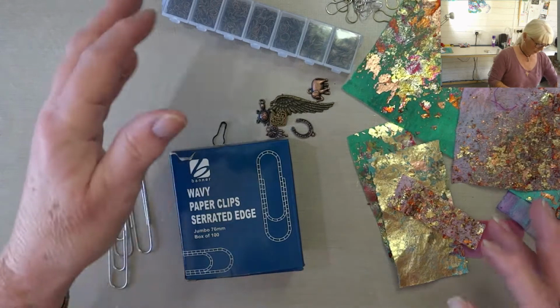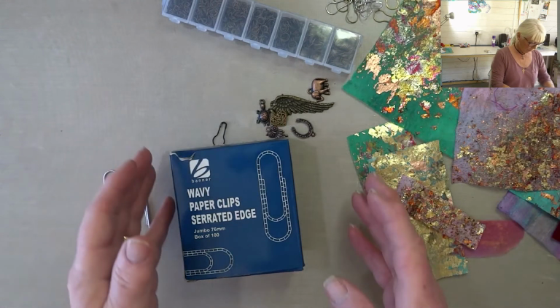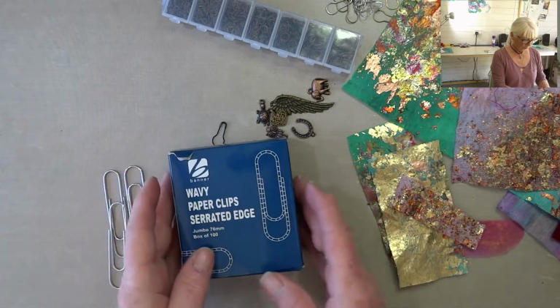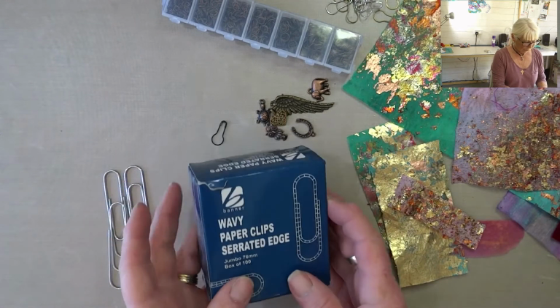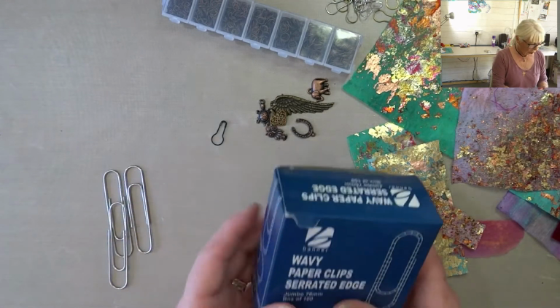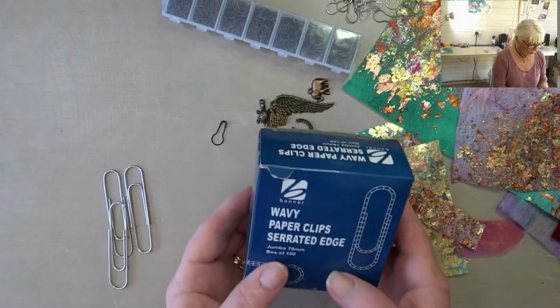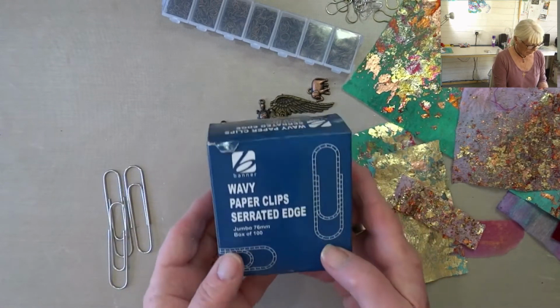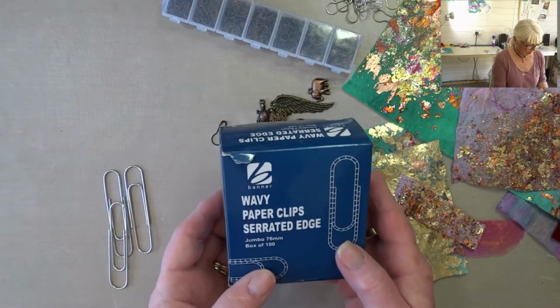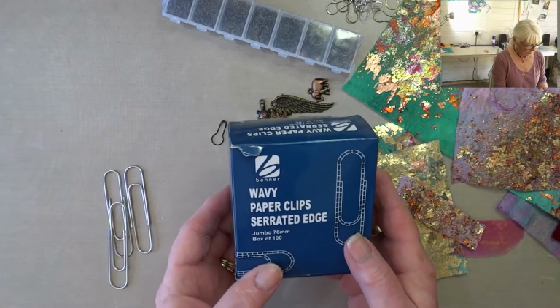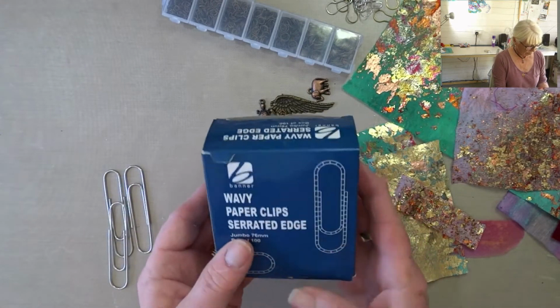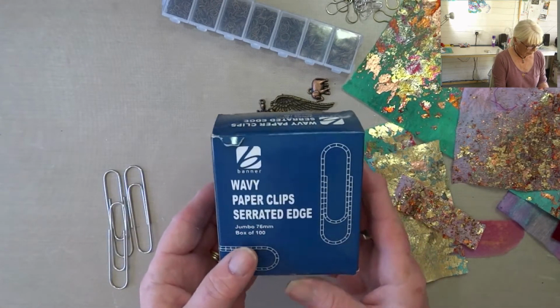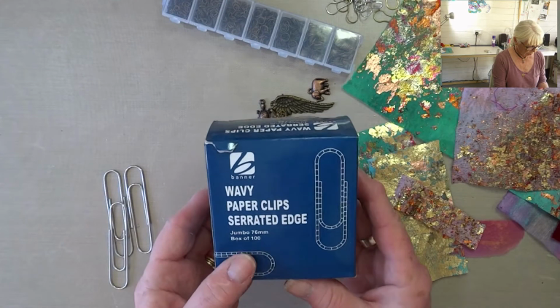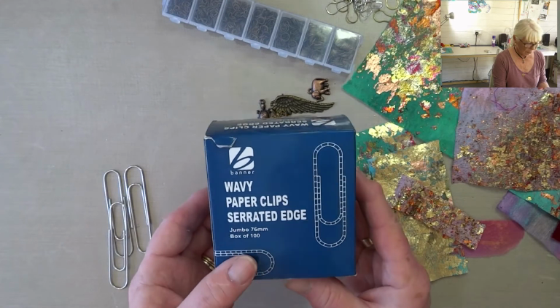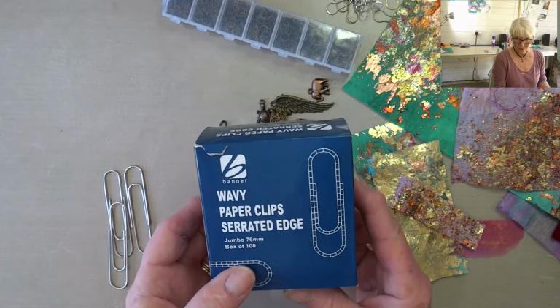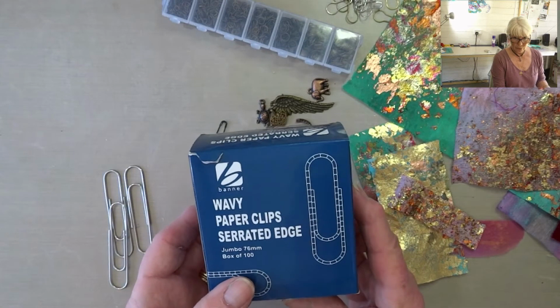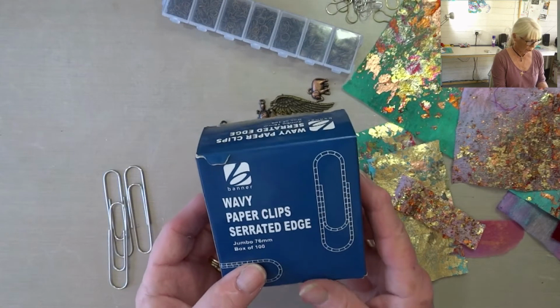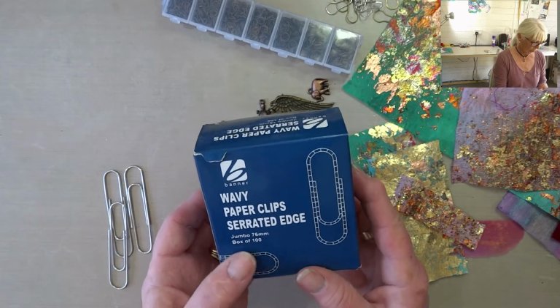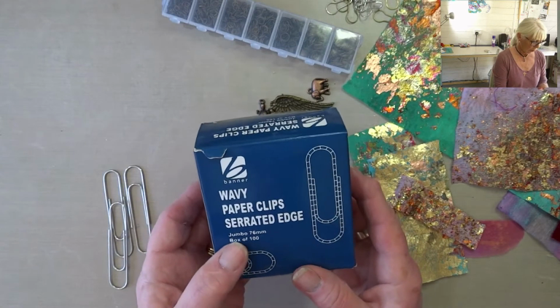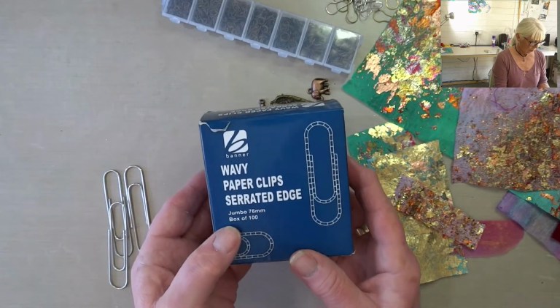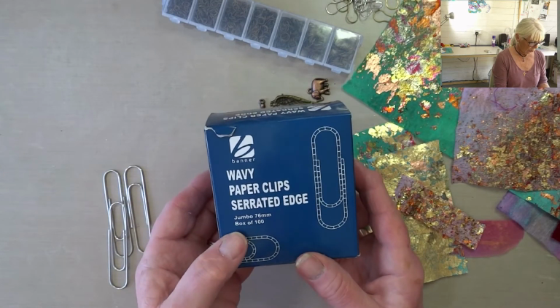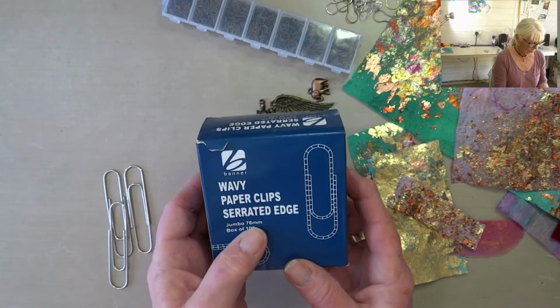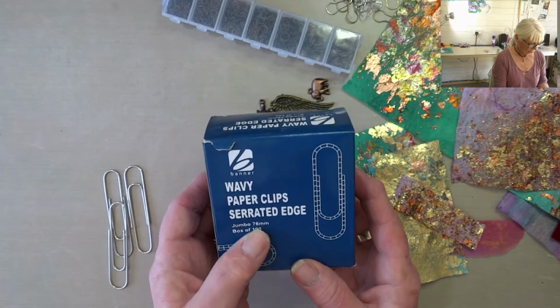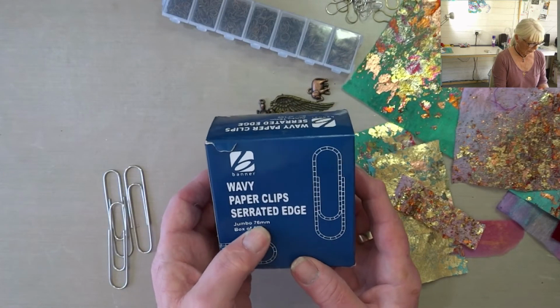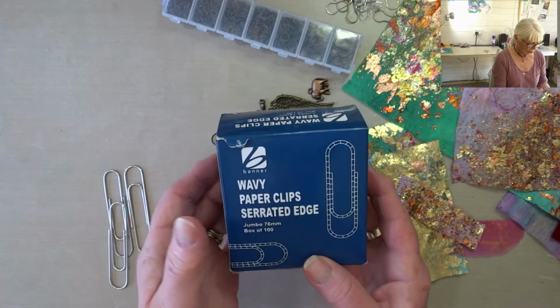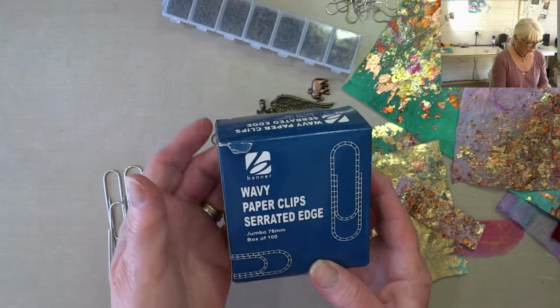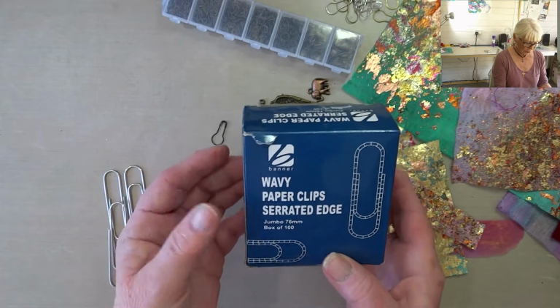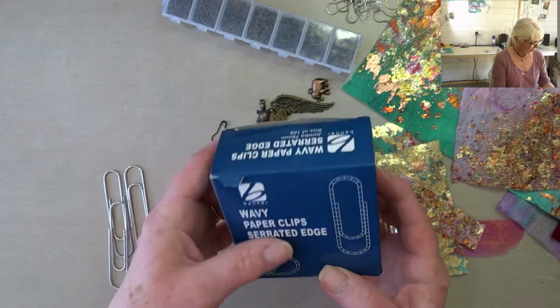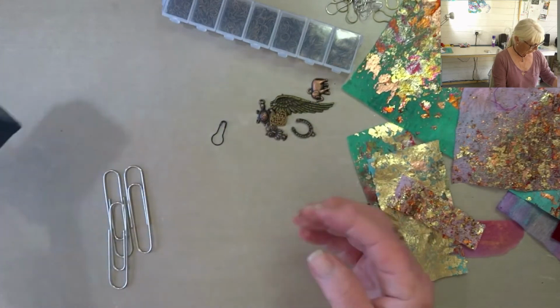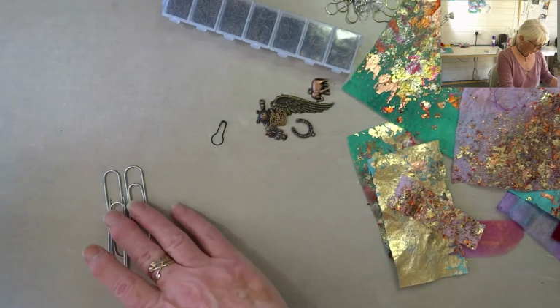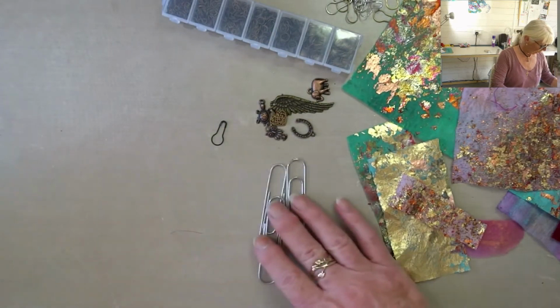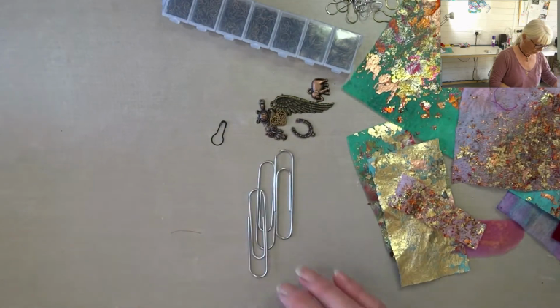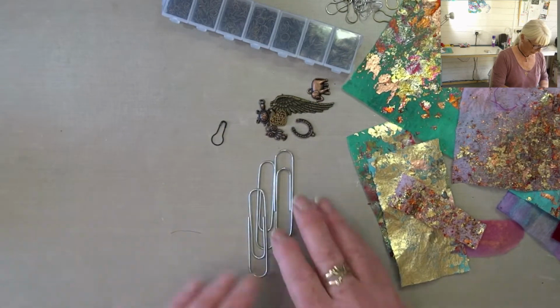Hey everyone. Altered paper clips — this is something else I've also never tried. These are jumbo ones, 76mm, so three inch, and they are big.